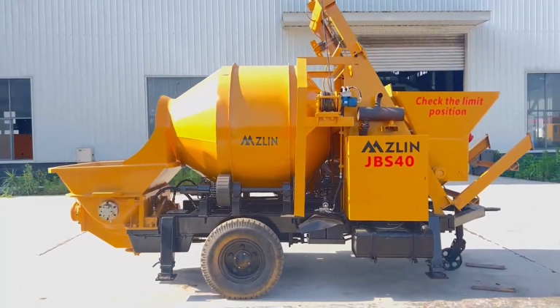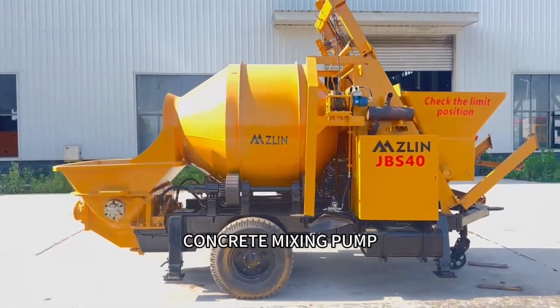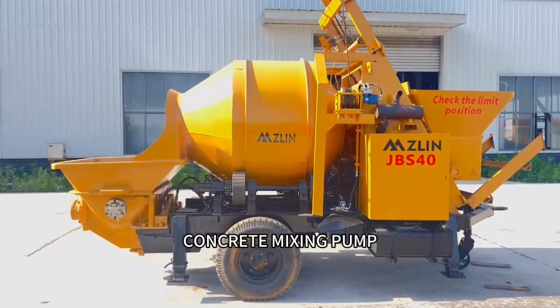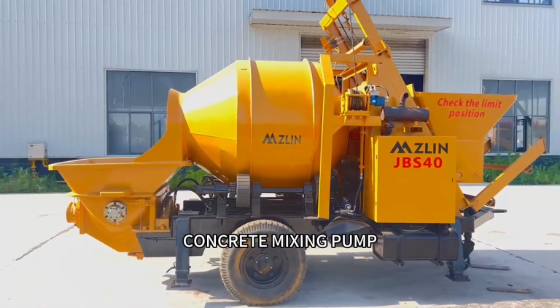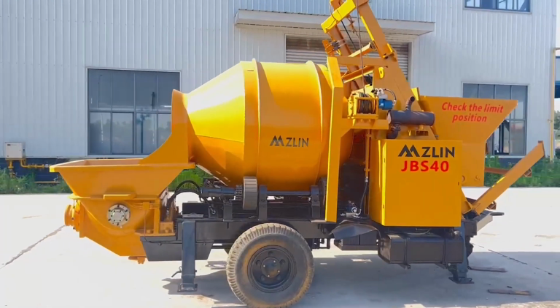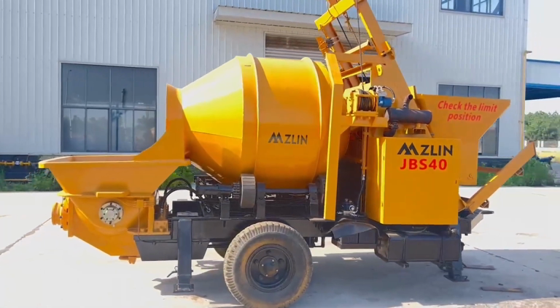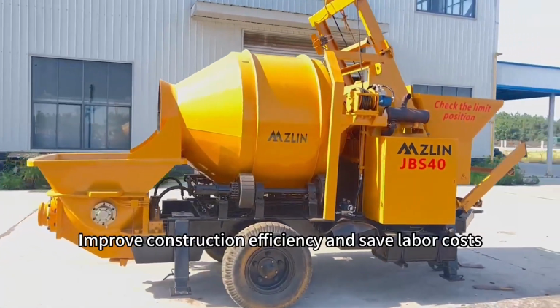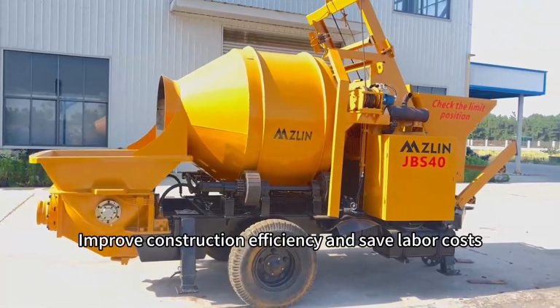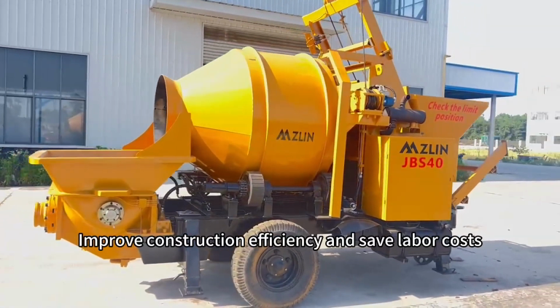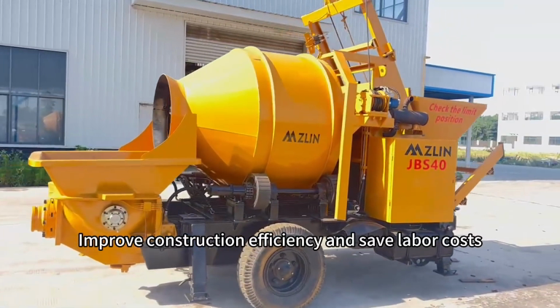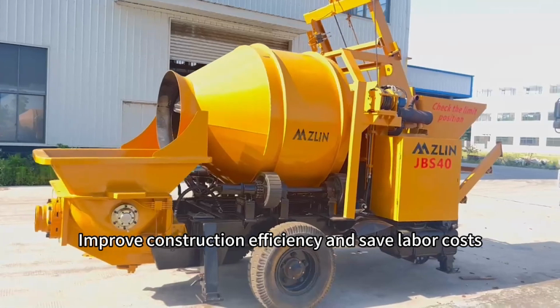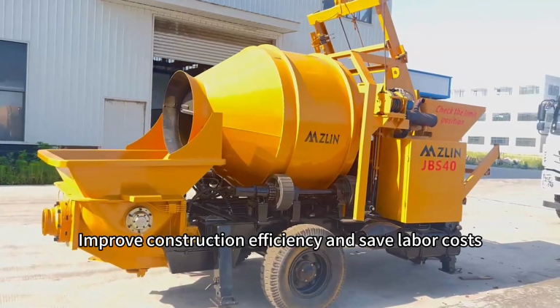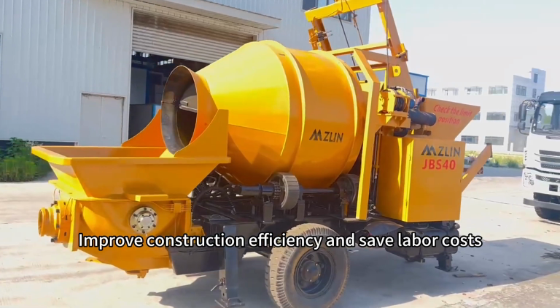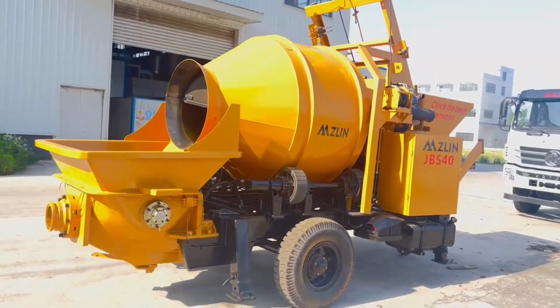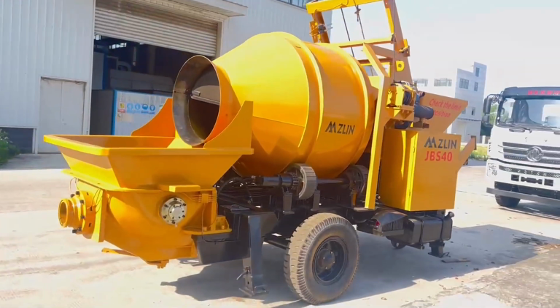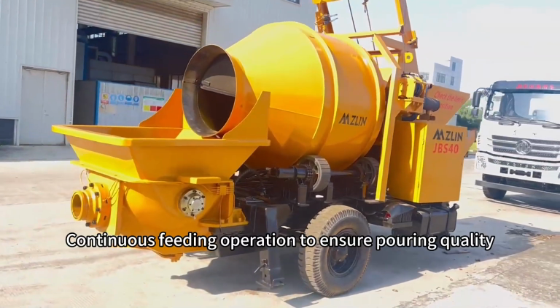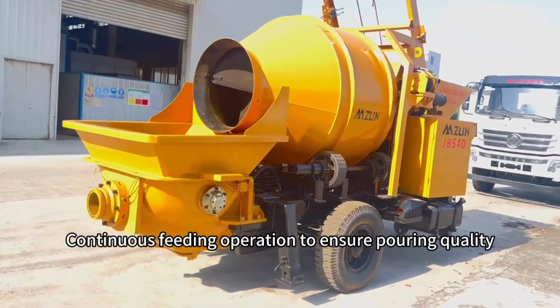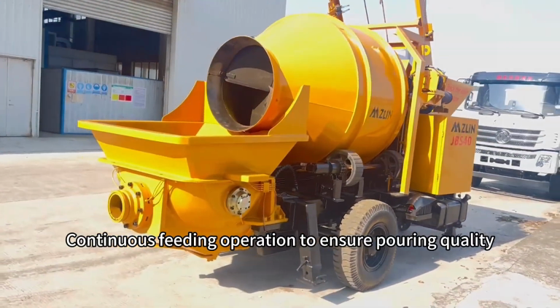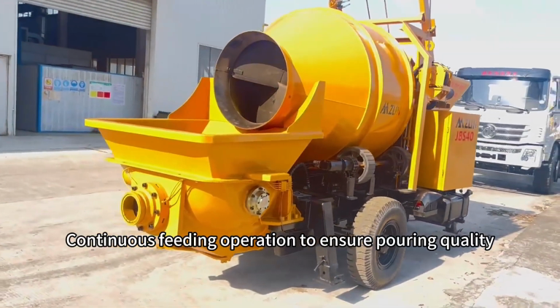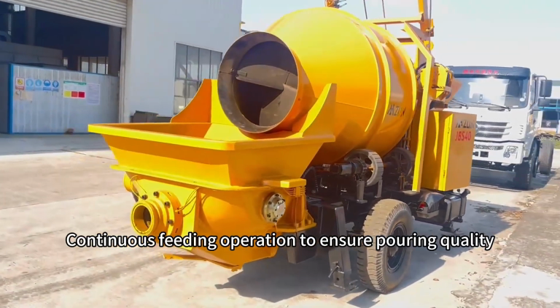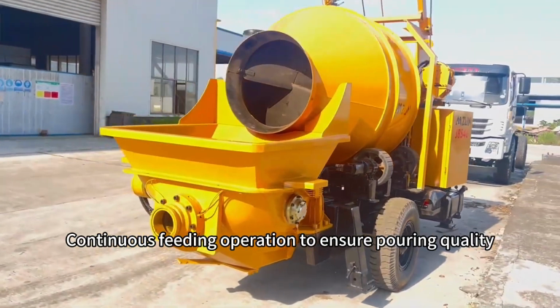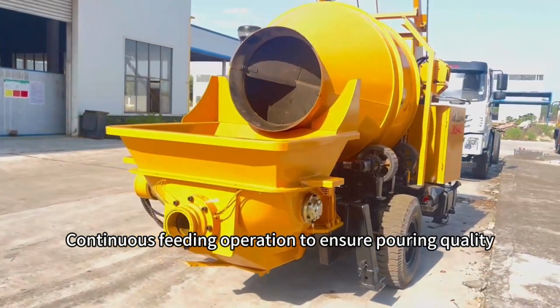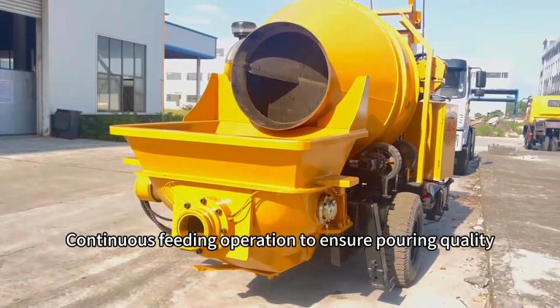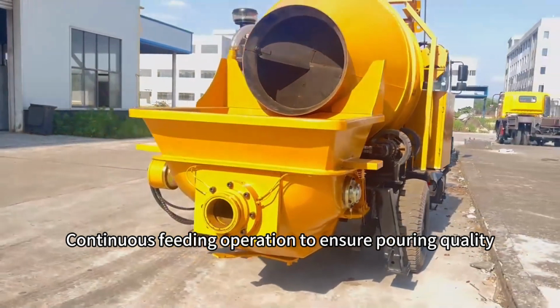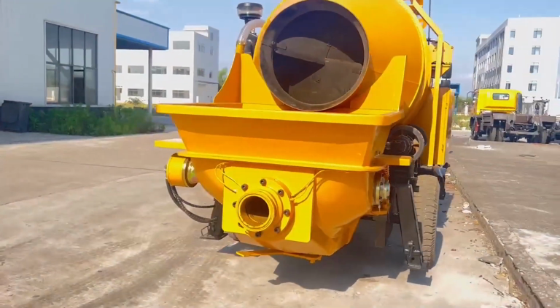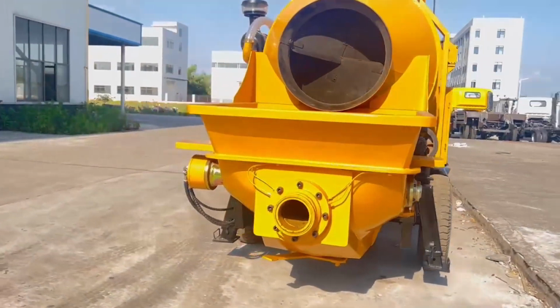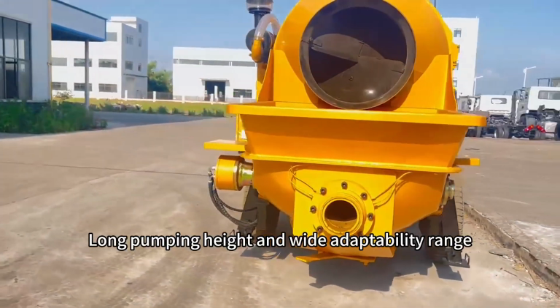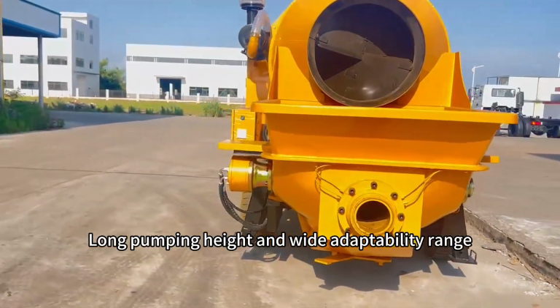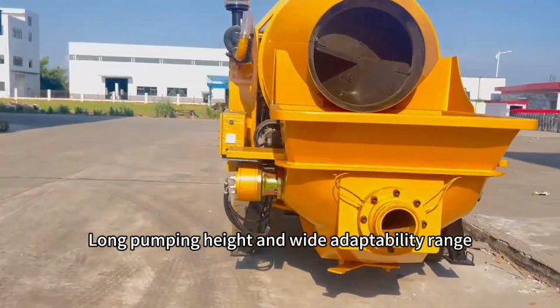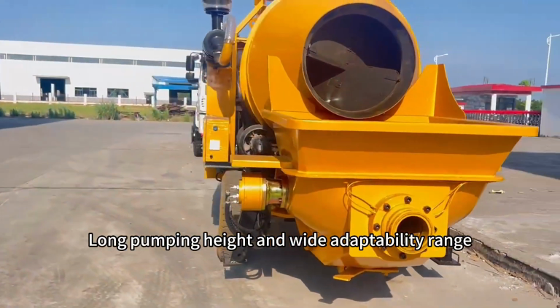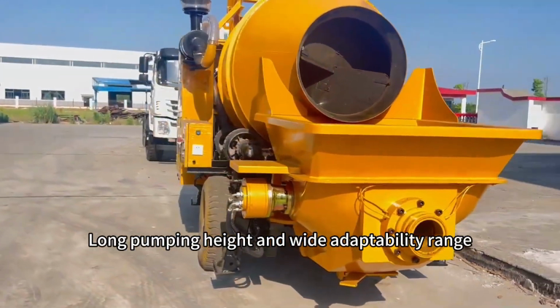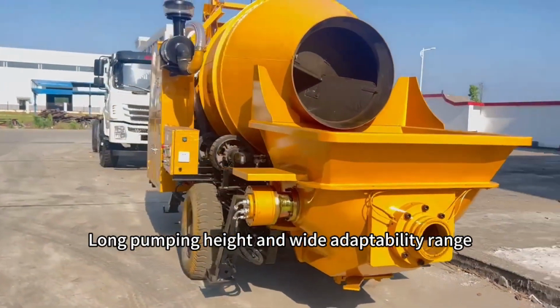Concrete mixing pump. Improve construction efficiency and save labor costs. Continuous feeding operation to ensure pouring quality. Long pumping height and wide adaptability range.